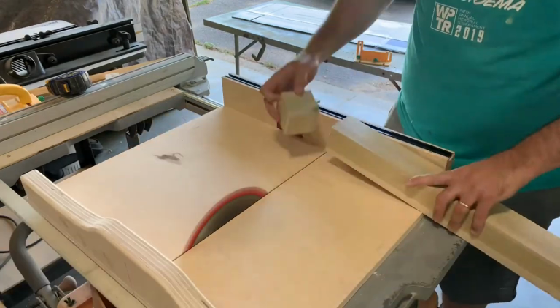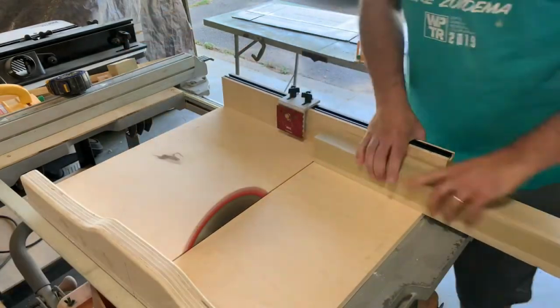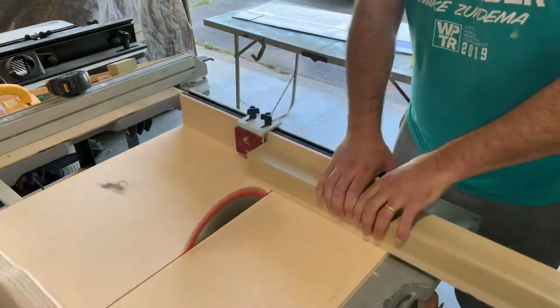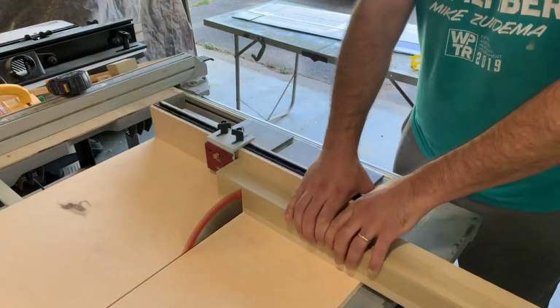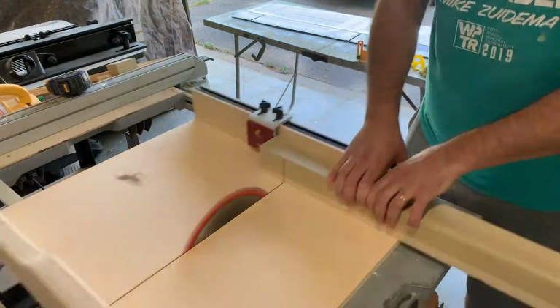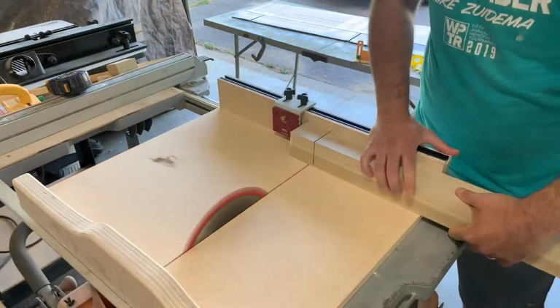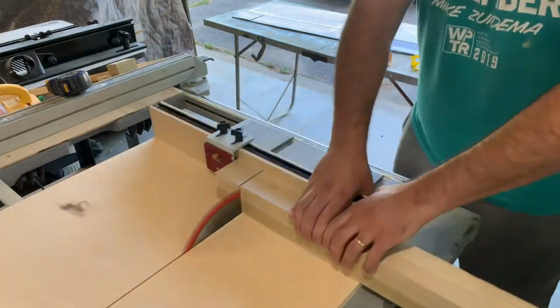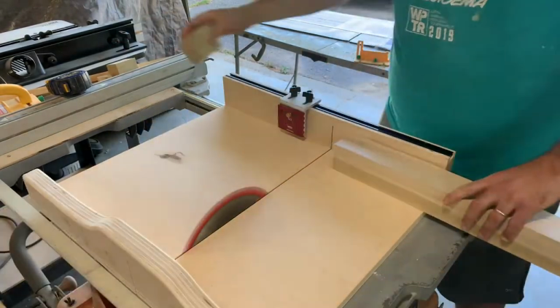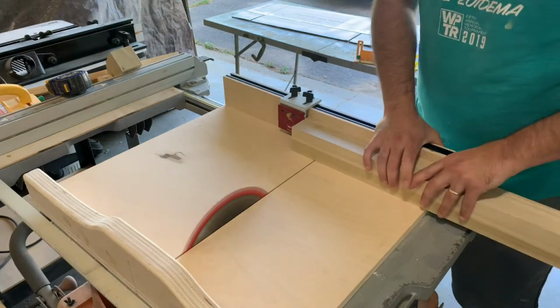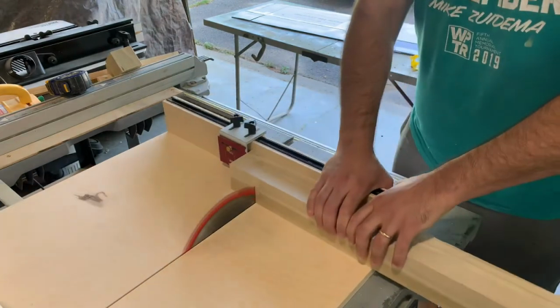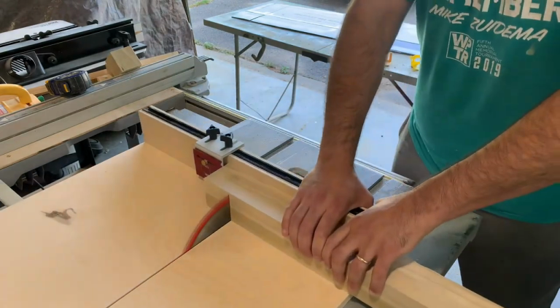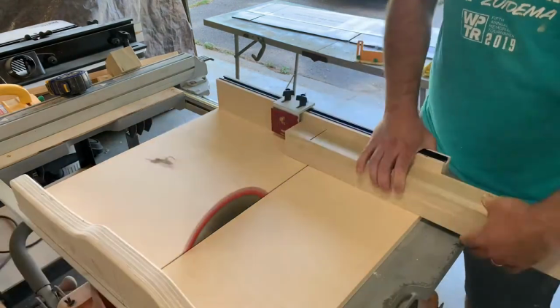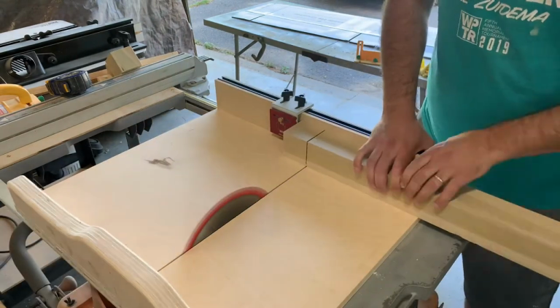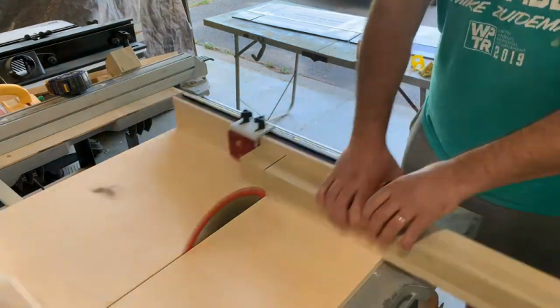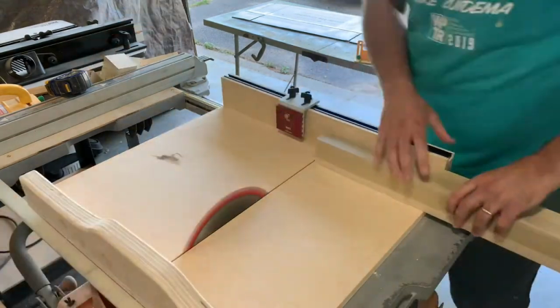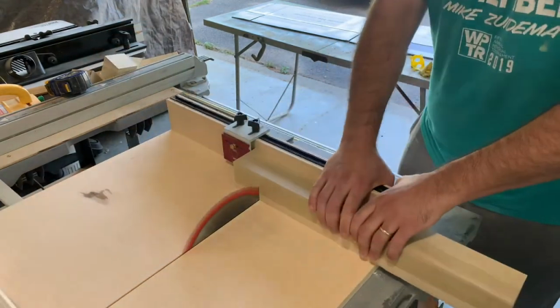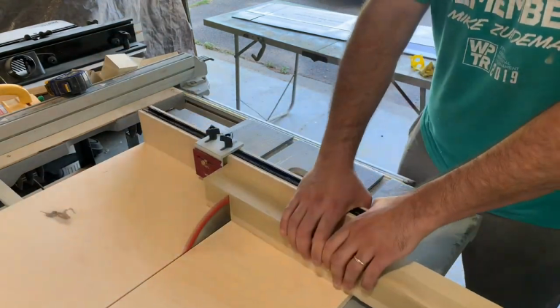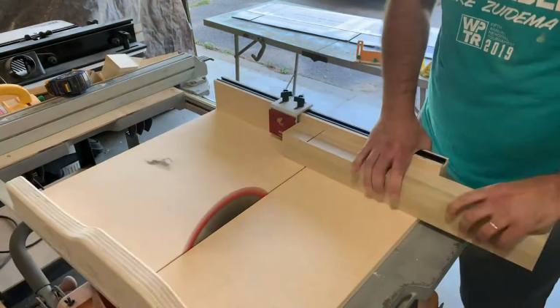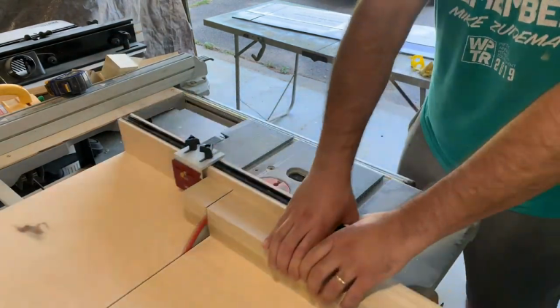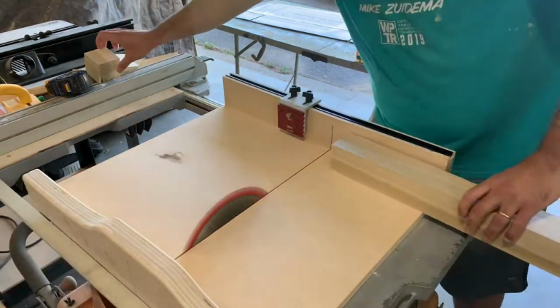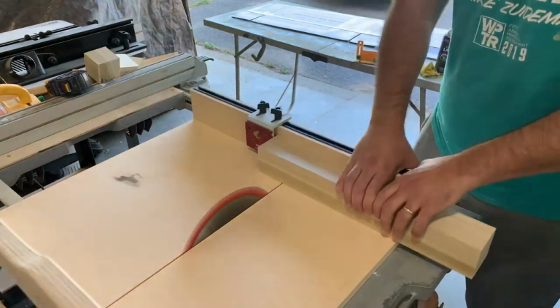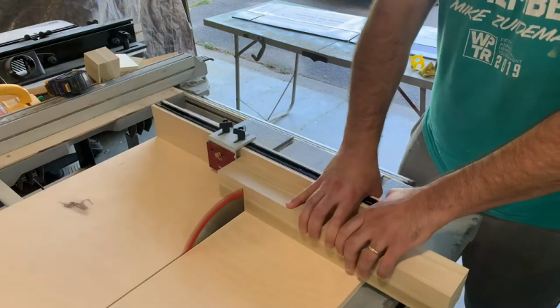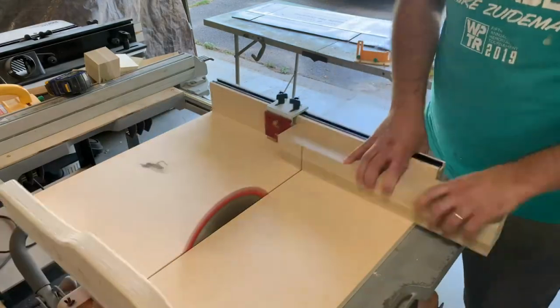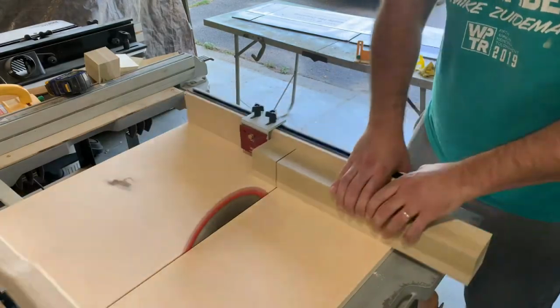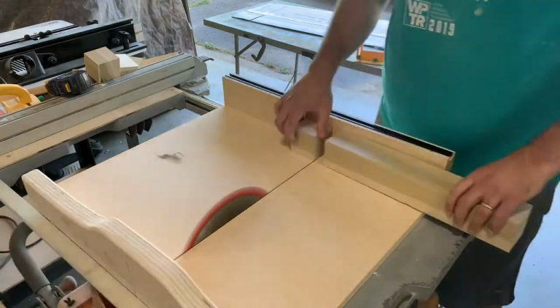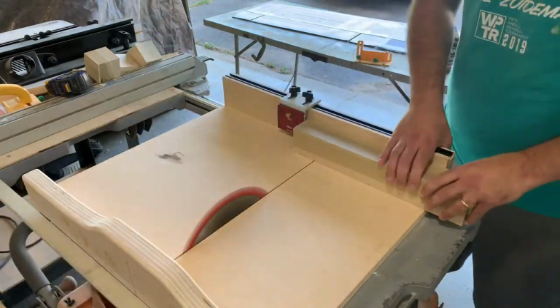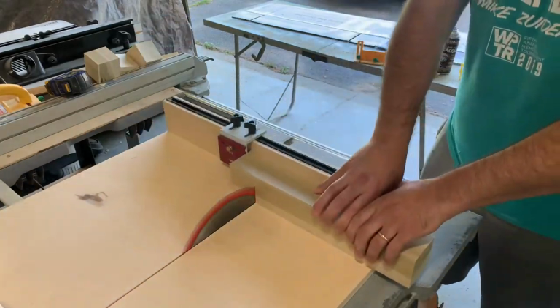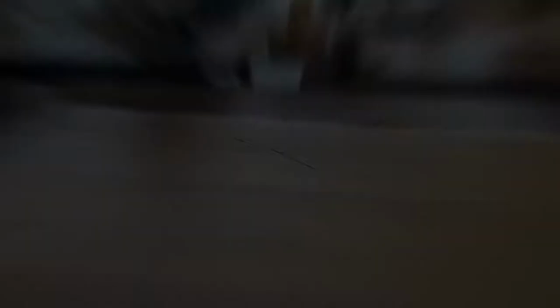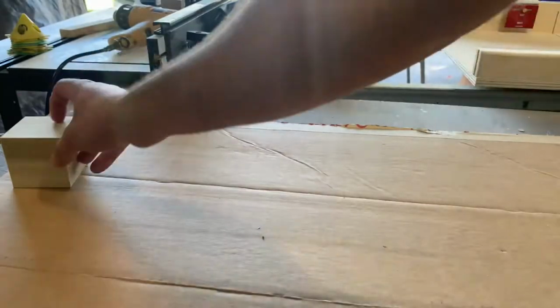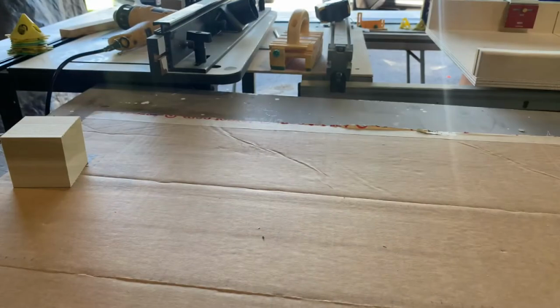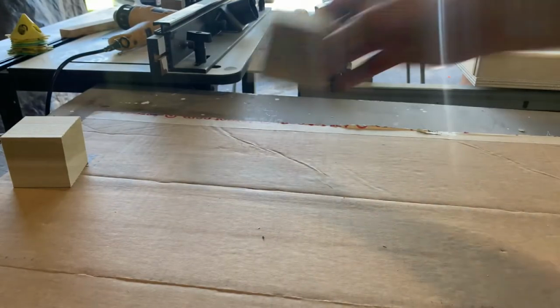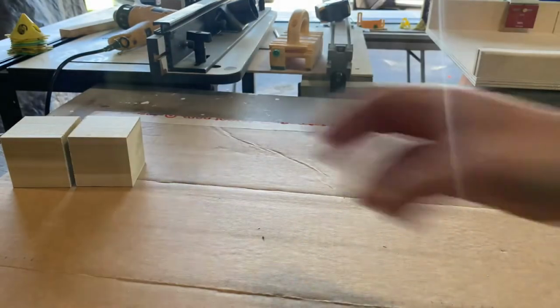Once I'm satisfied with its position I can cut my pieces. I do need to make two passes on each piece because my saw blade does not retract high enough when my crosscut sled is on the table. So seven cuts and this is what we're left with.